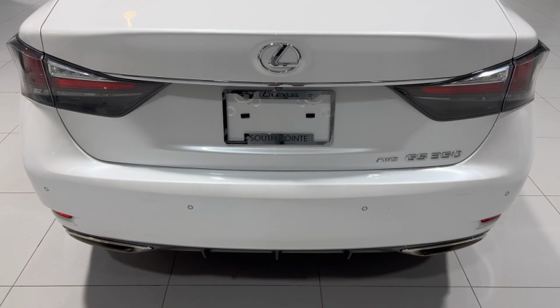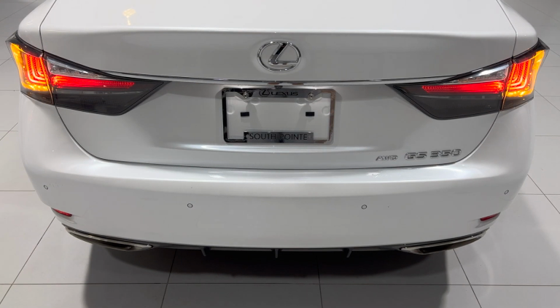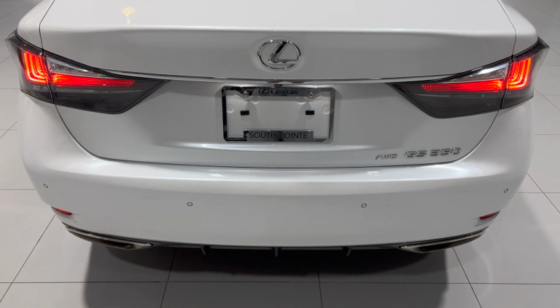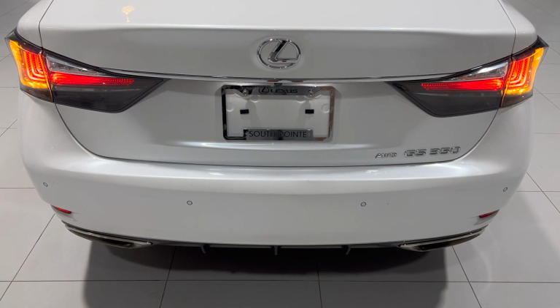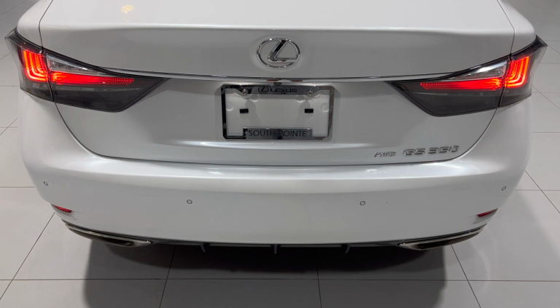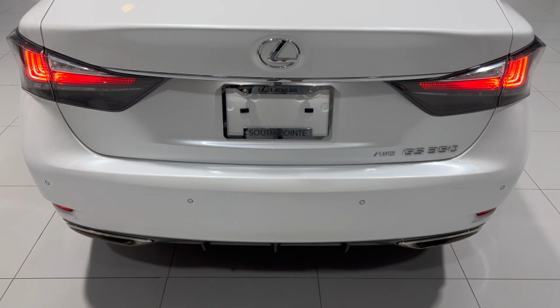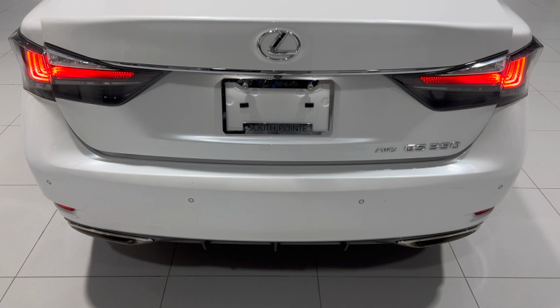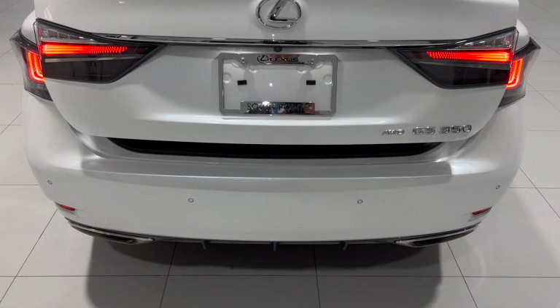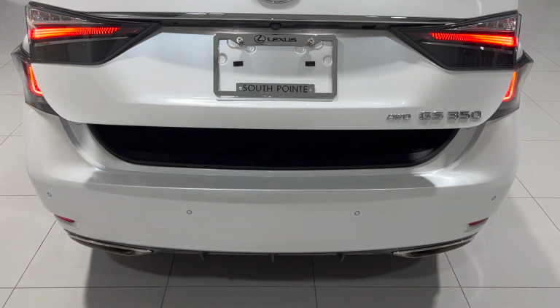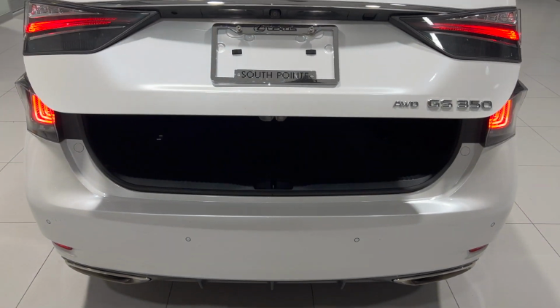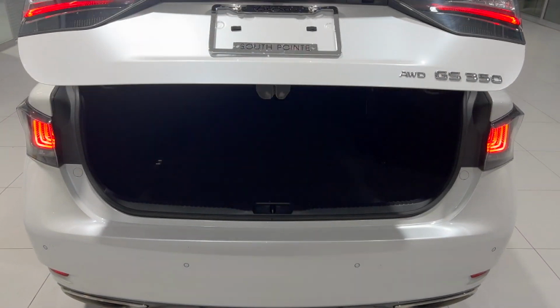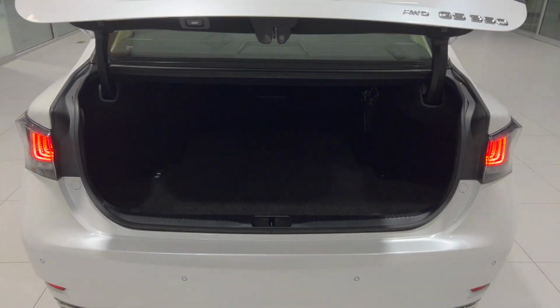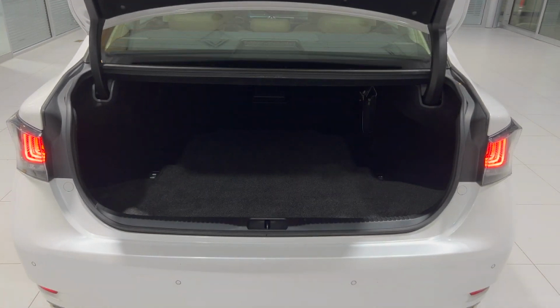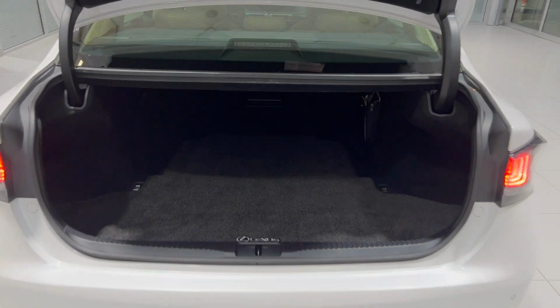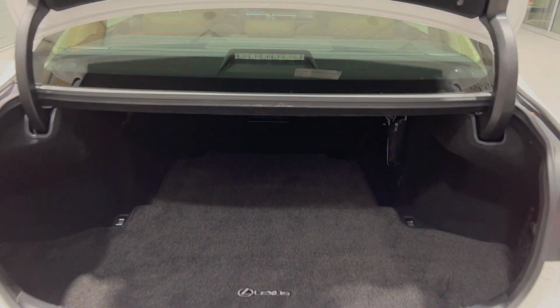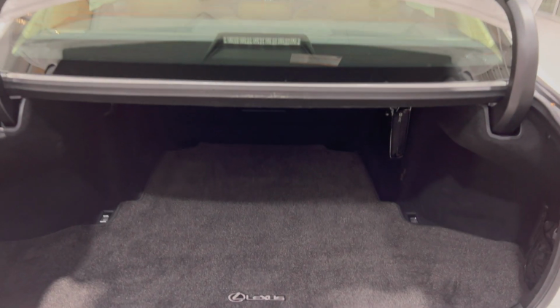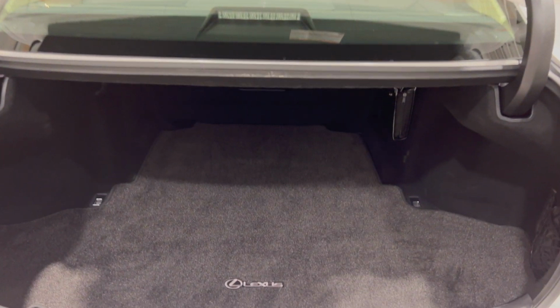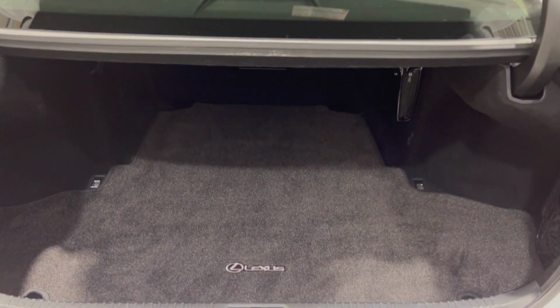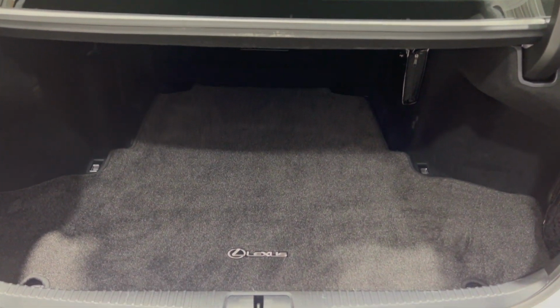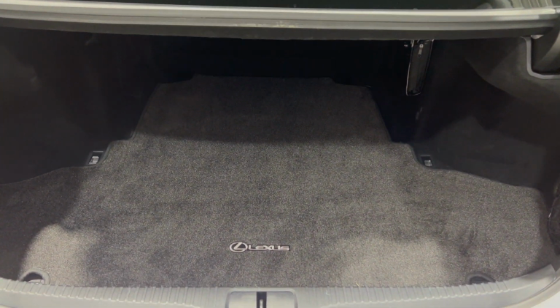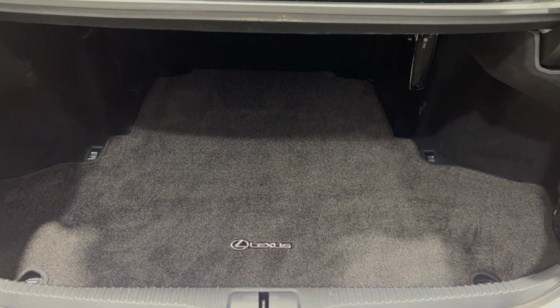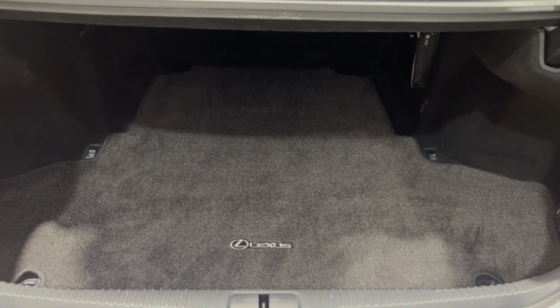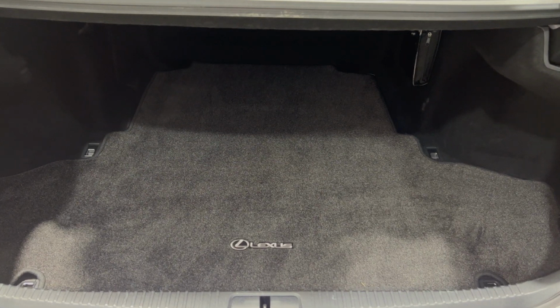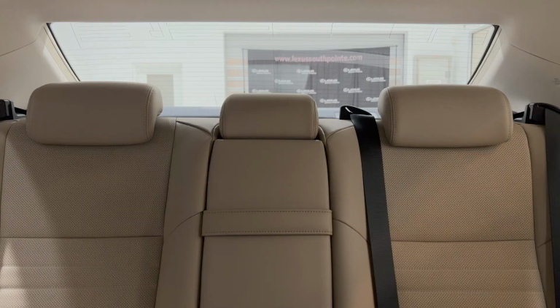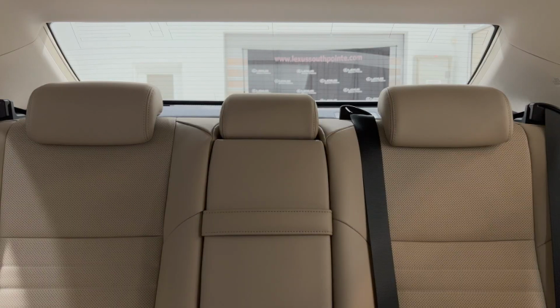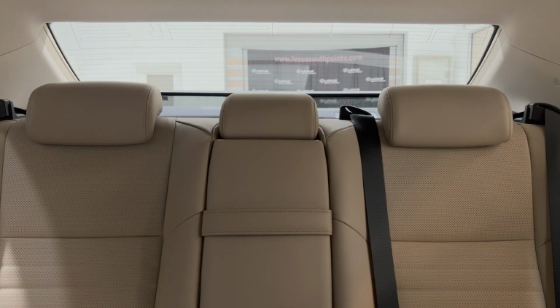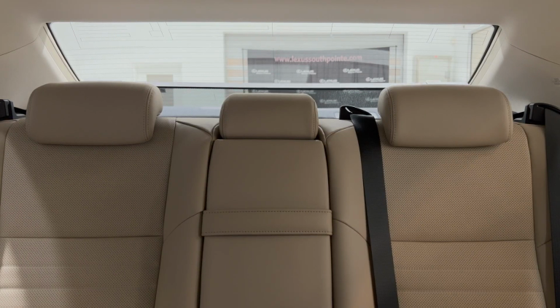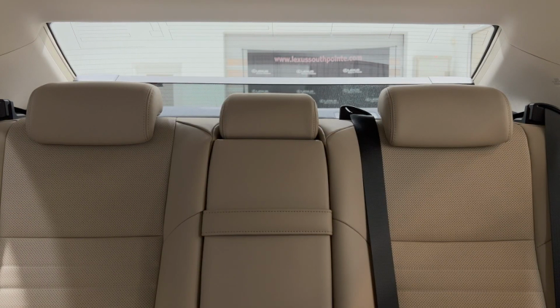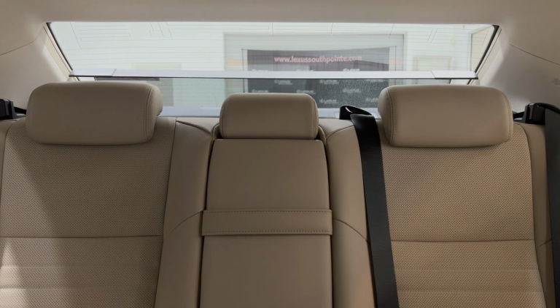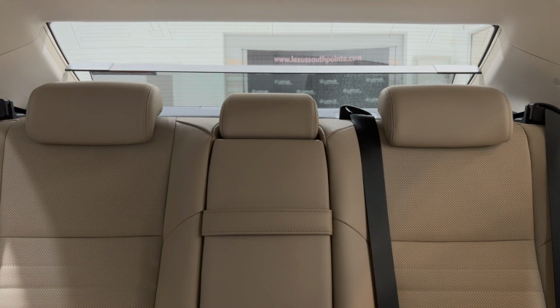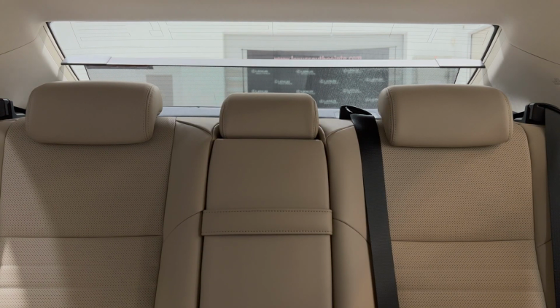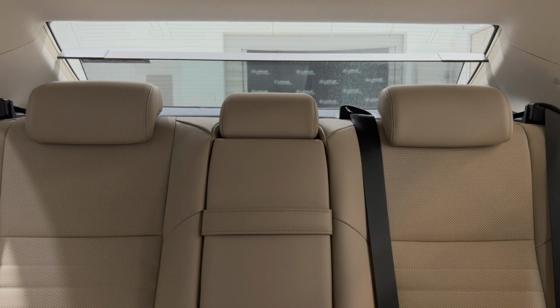Additional features include clearance and backup sensors, power trunk, power rear window sunshade, power folding mirrors, and premium LED headlights.